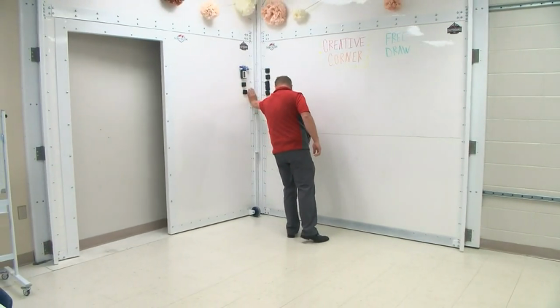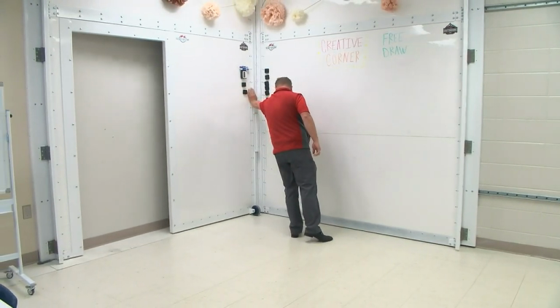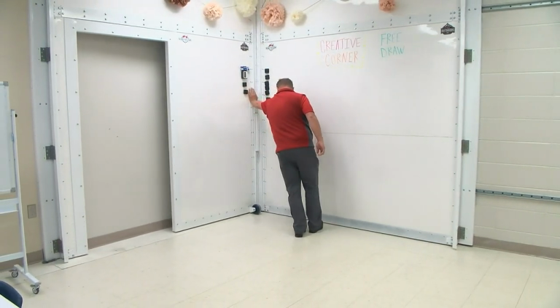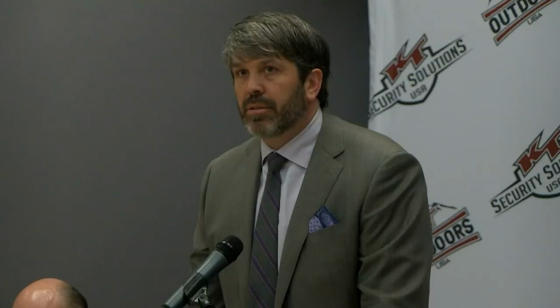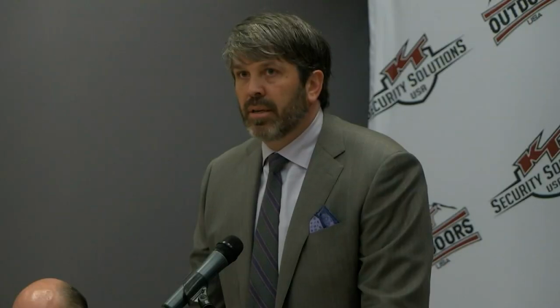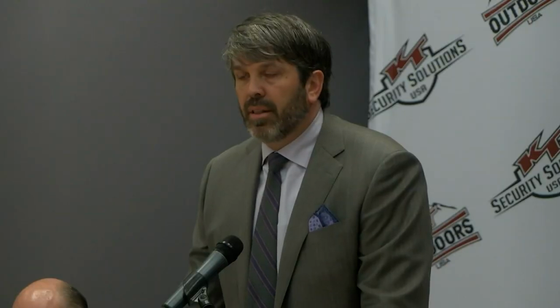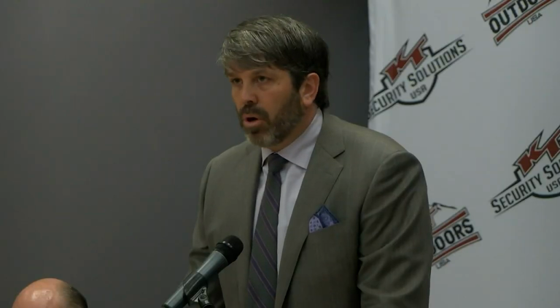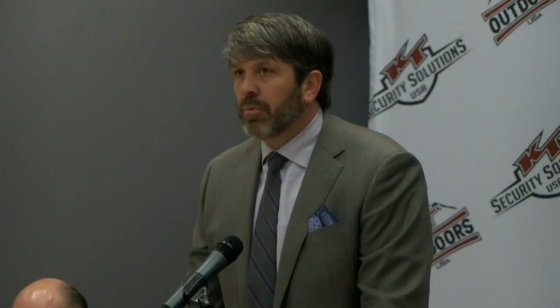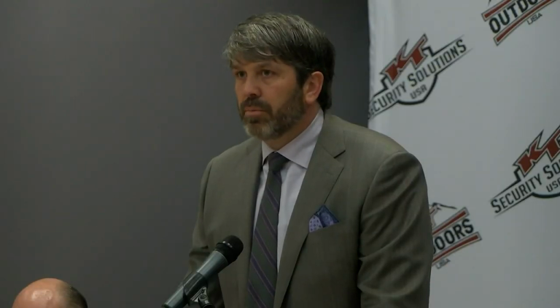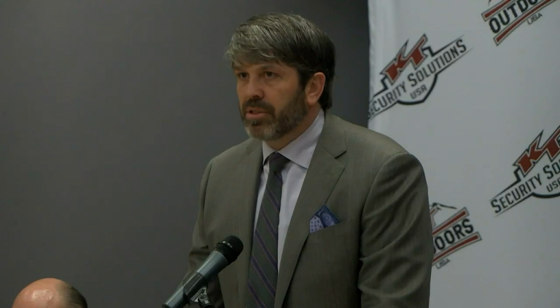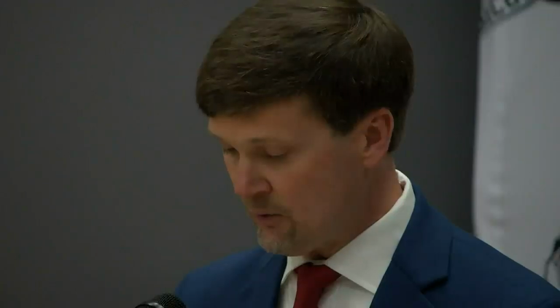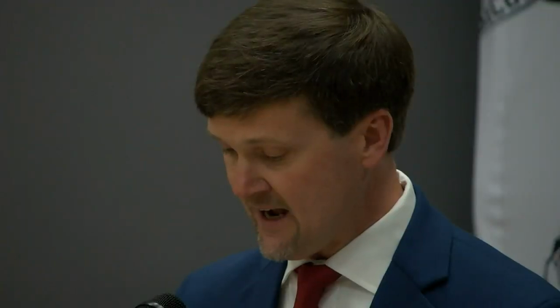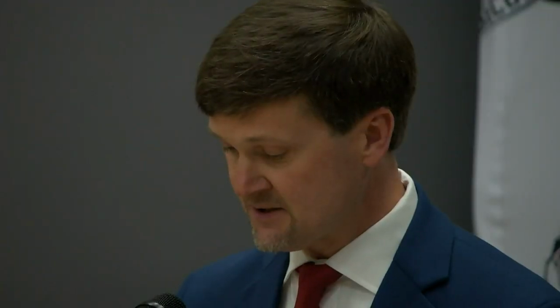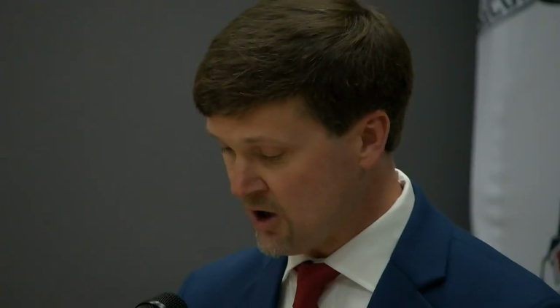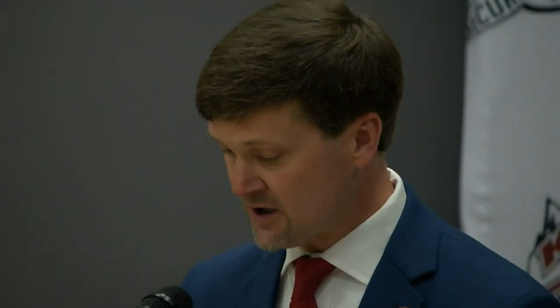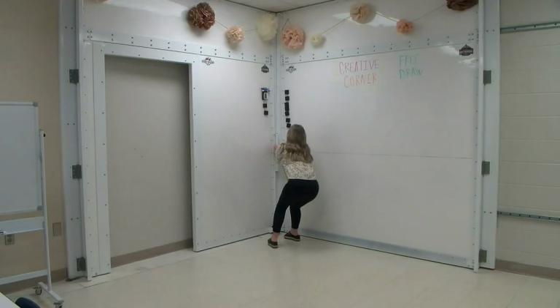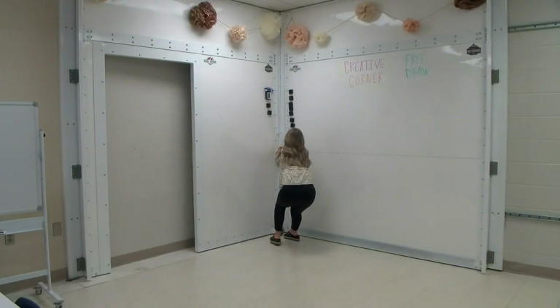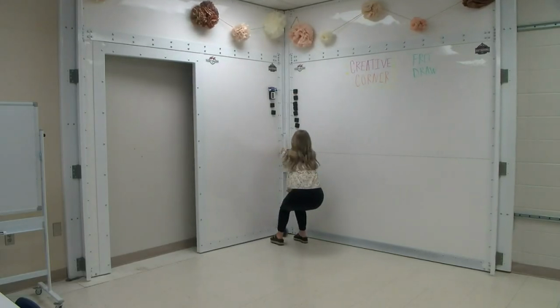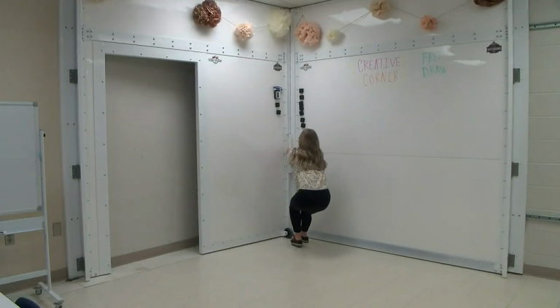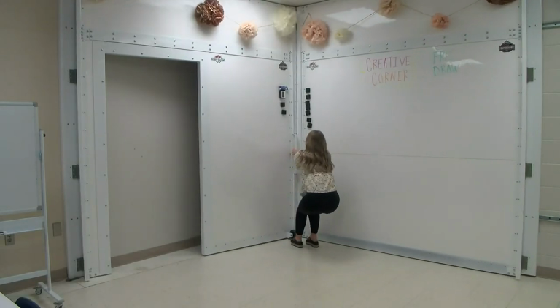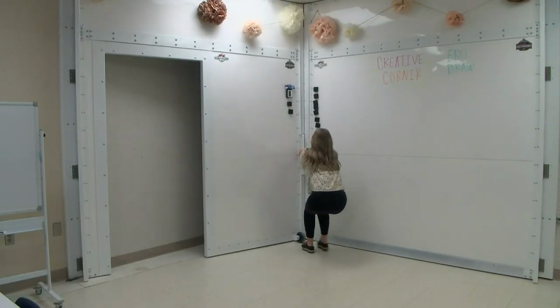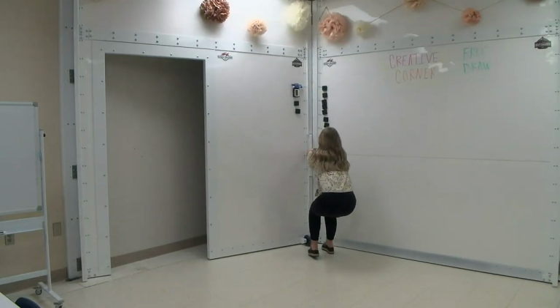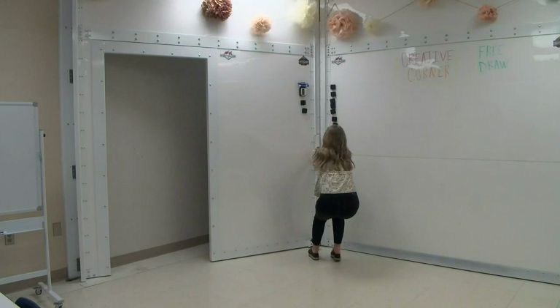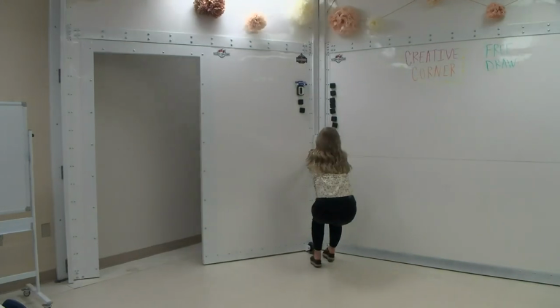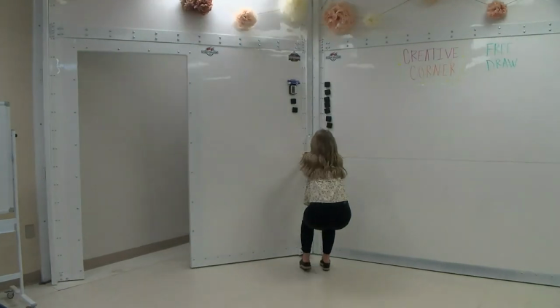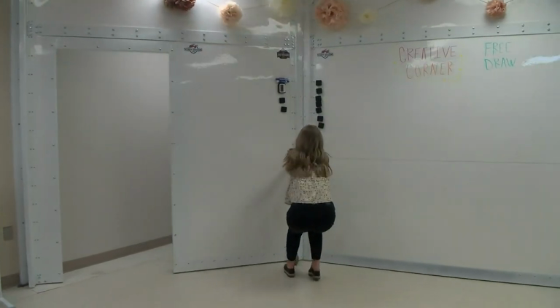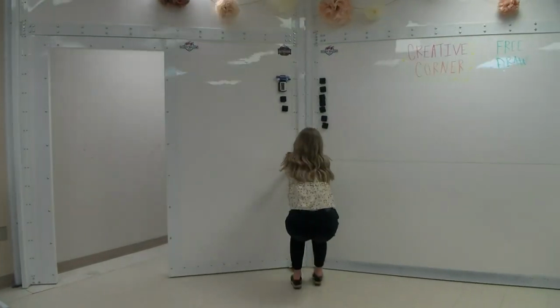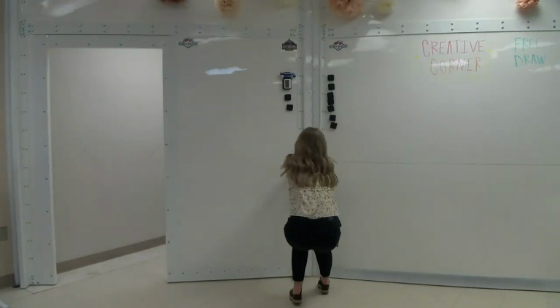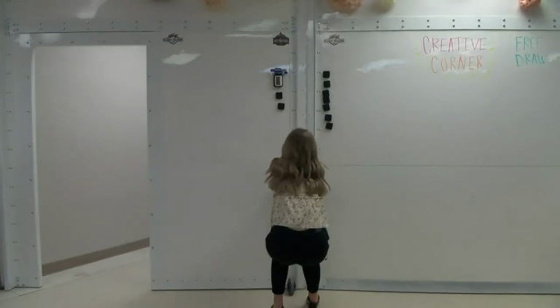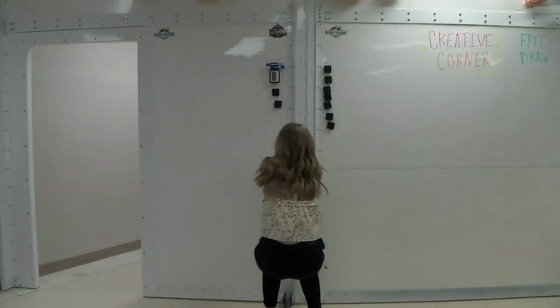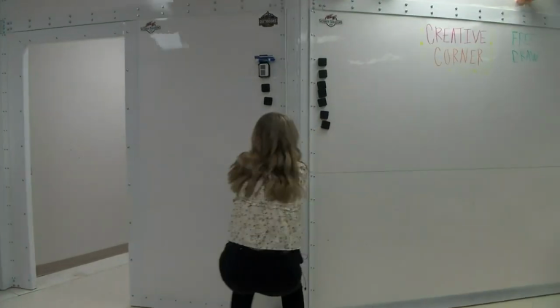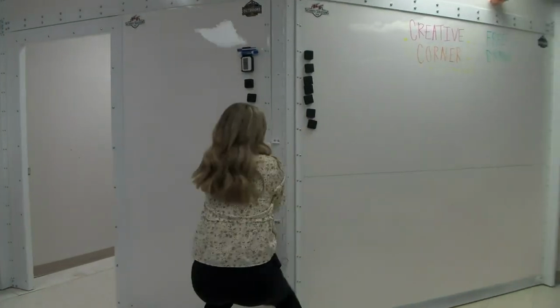Thomas took his idea to State Senator Garland Gudger, who introduced him to Superintendent Kyle Koloff. From there, the pilot program for the Rapid Deploy Safe Room System started in the classrooms of West Elementary.